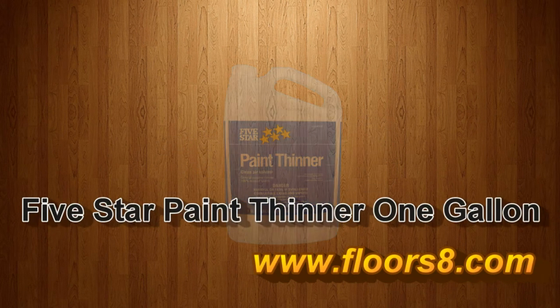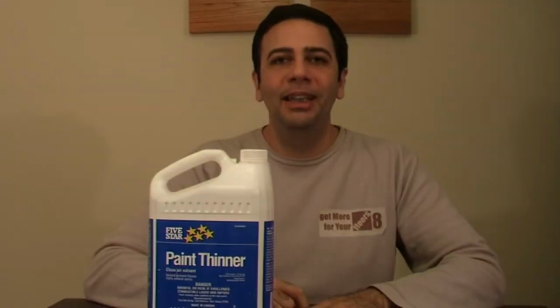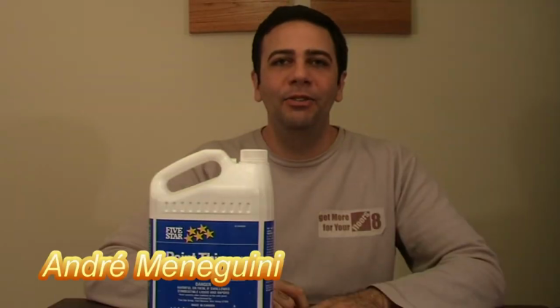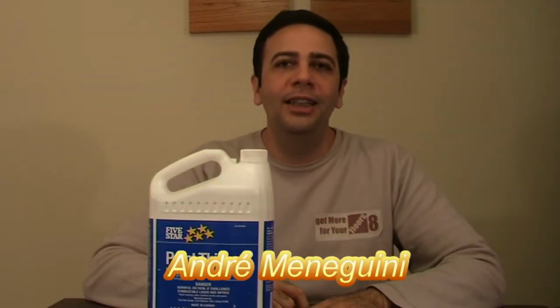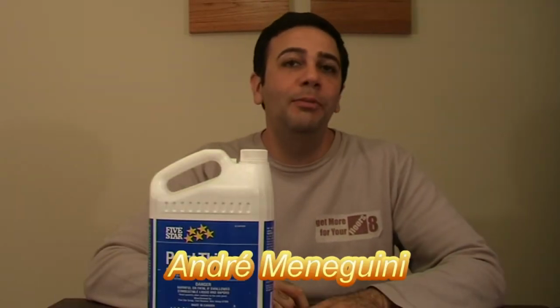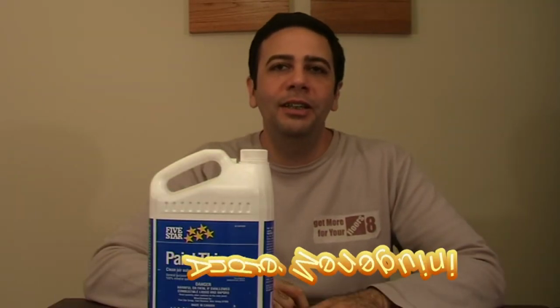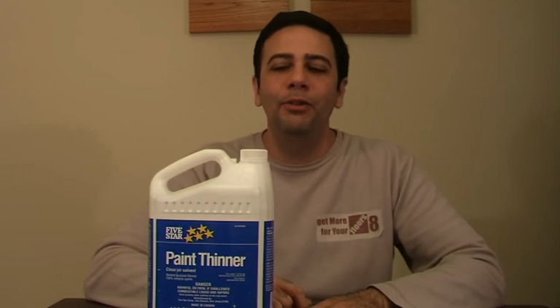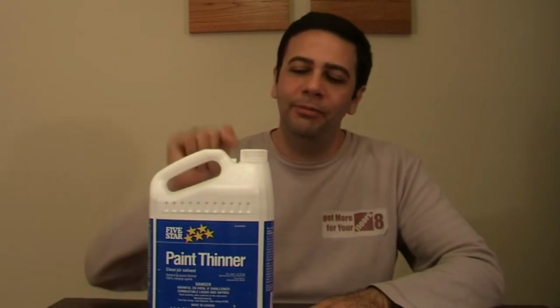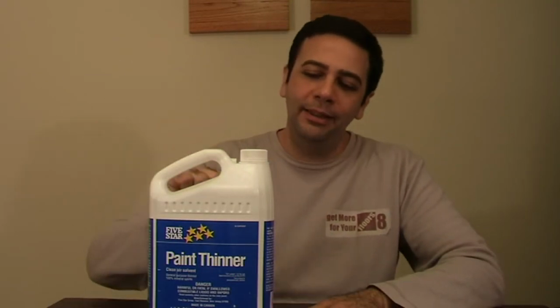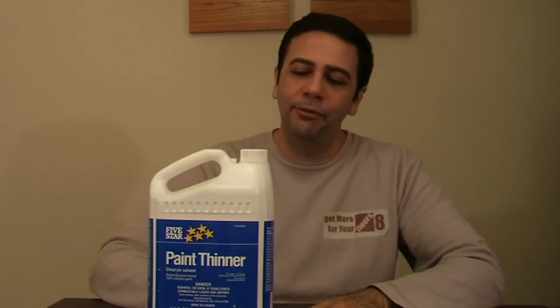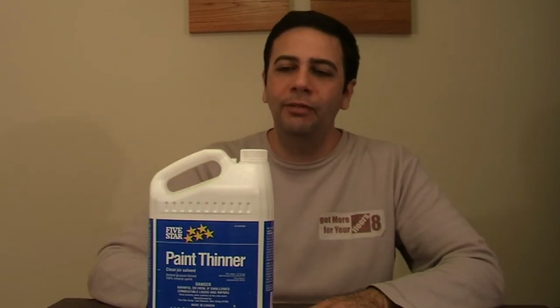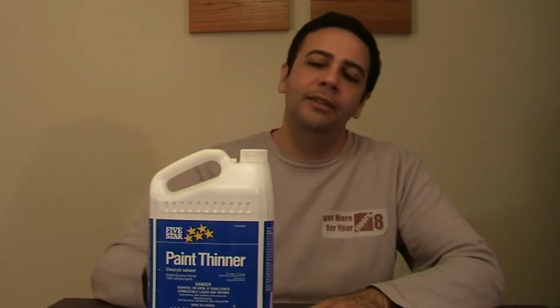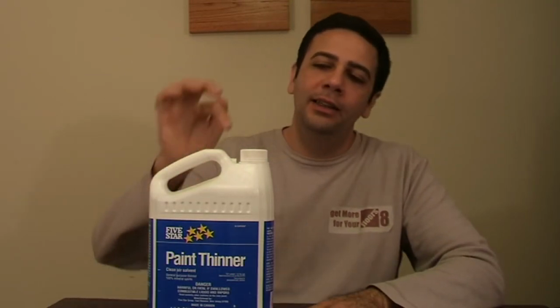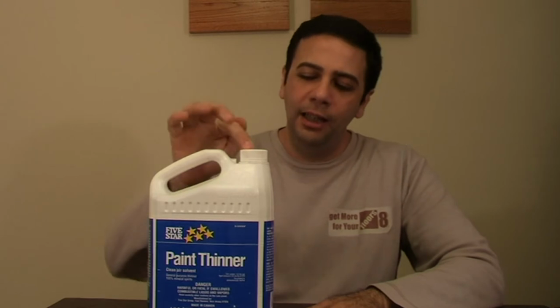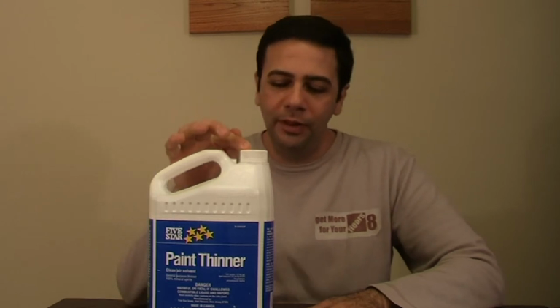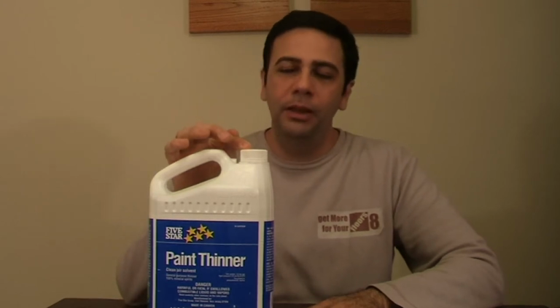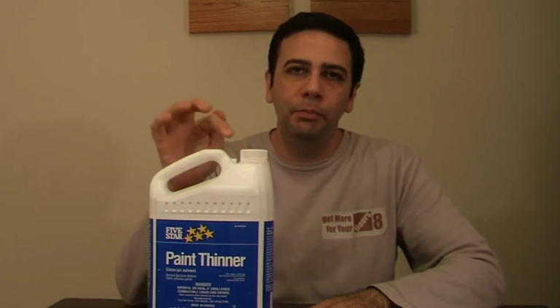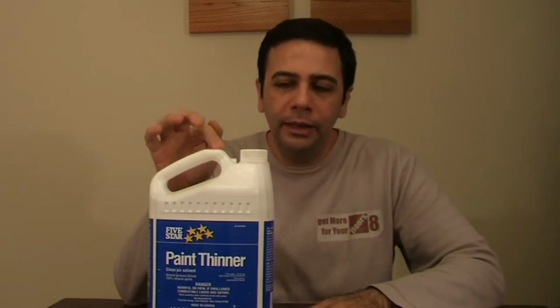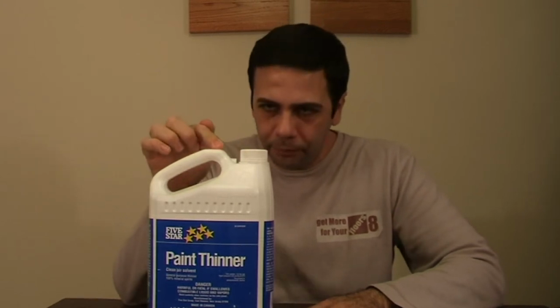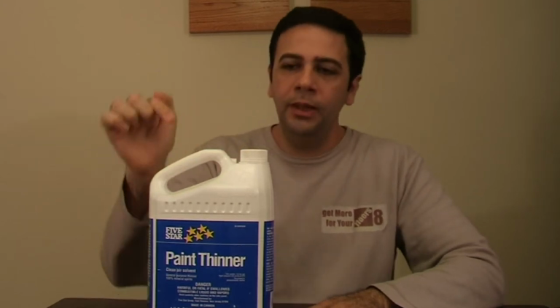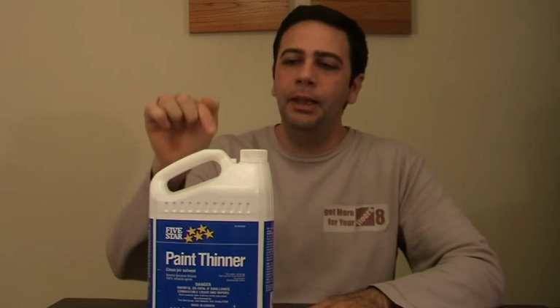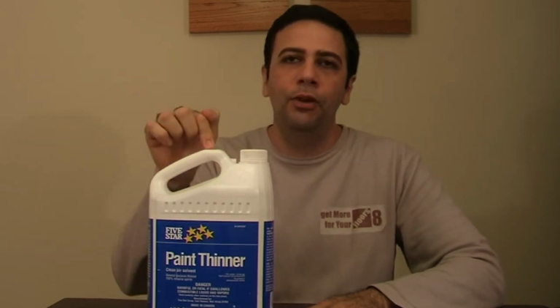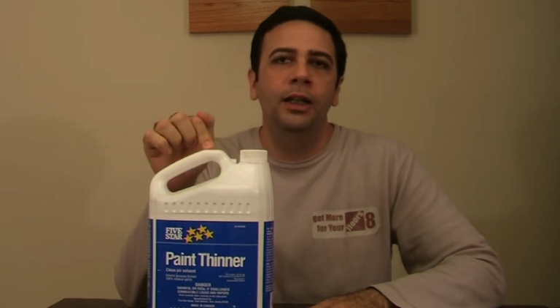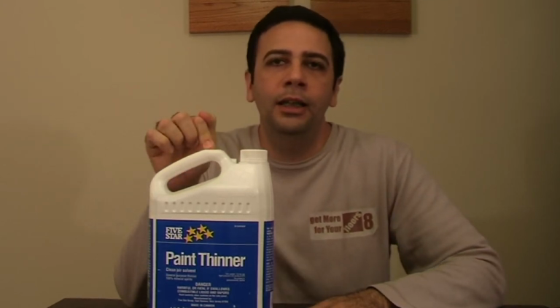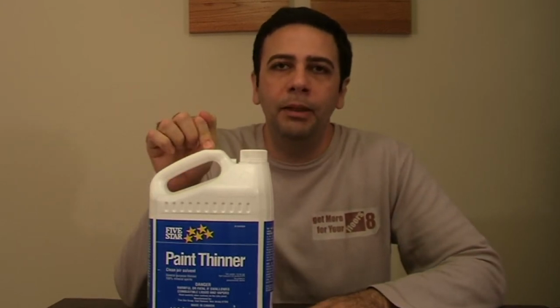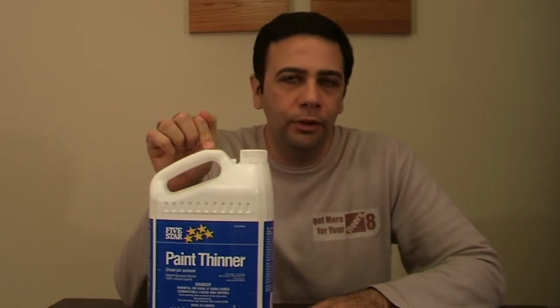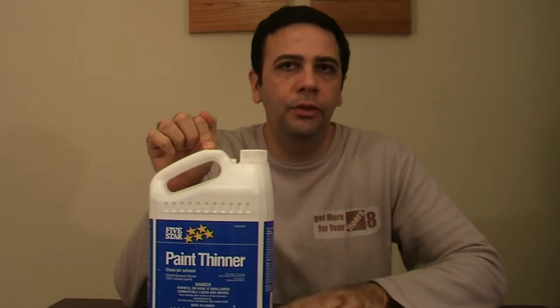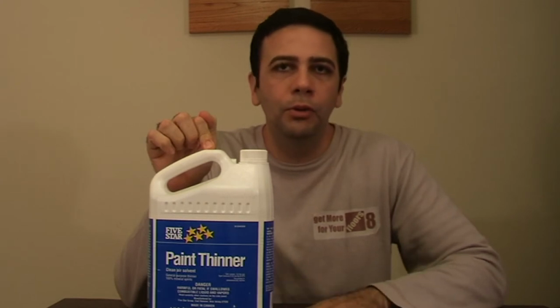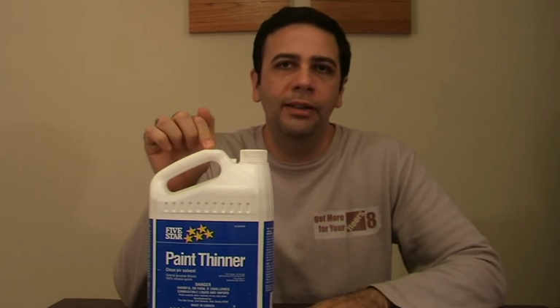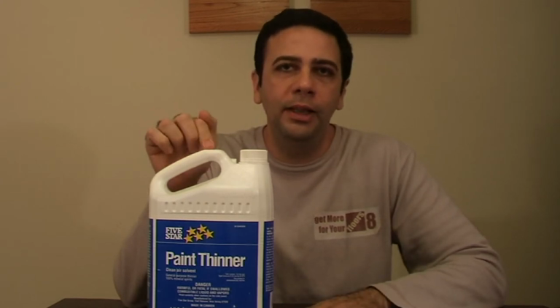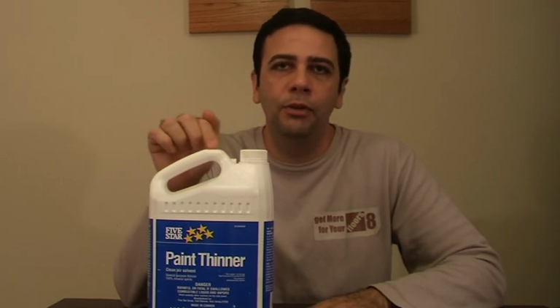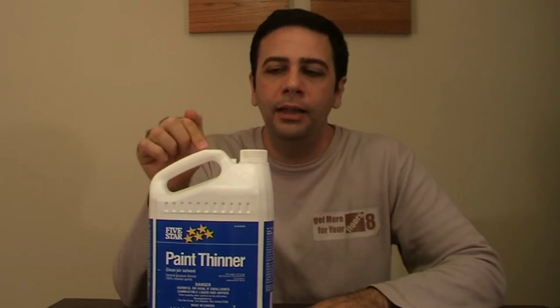Hi, my name is André and today I'm going to talk about the paint thinner from 5 Stars. This is a 100% mineral spirit. It's made for cleaning materials, cleaning tools, and cleaning grease — like for mechanics.